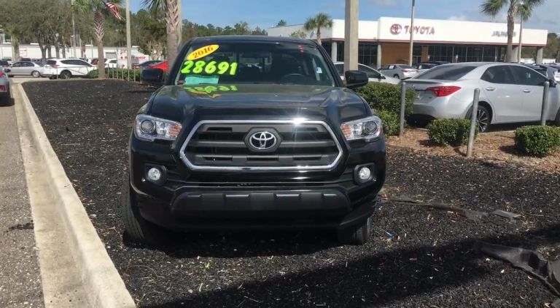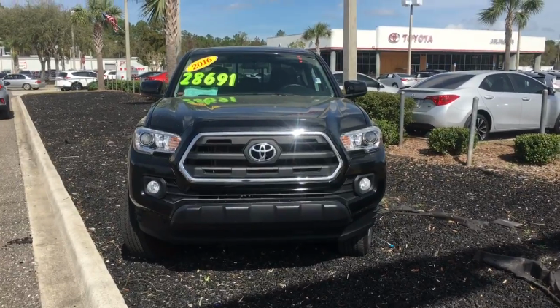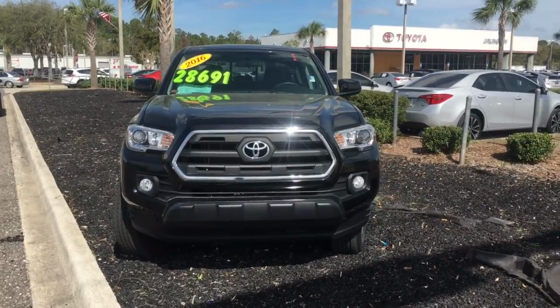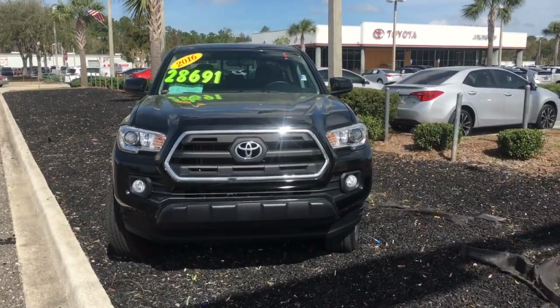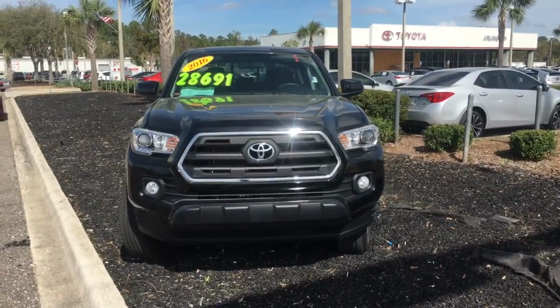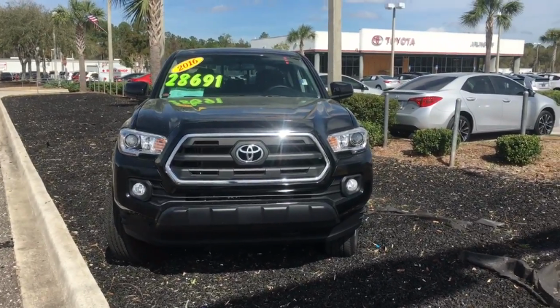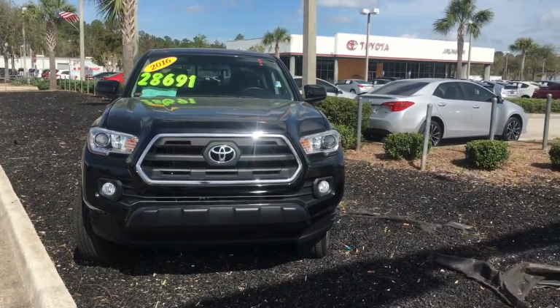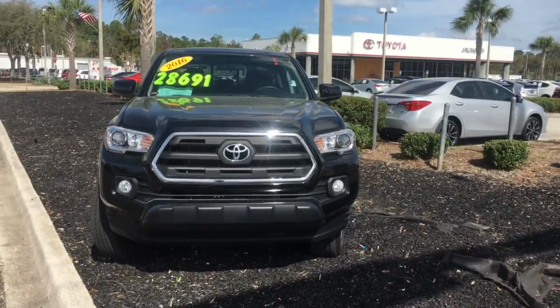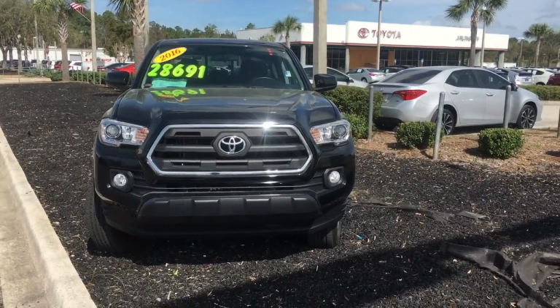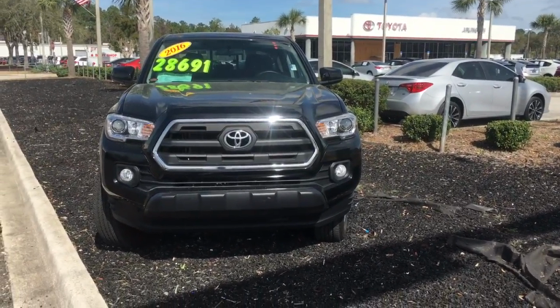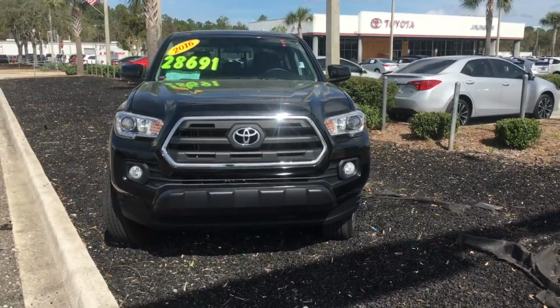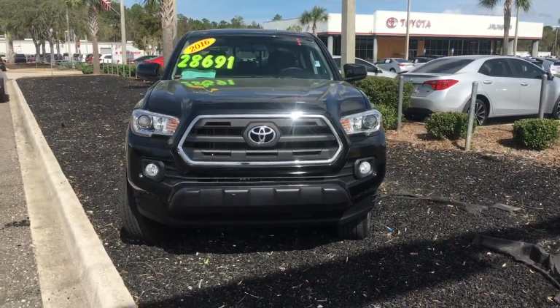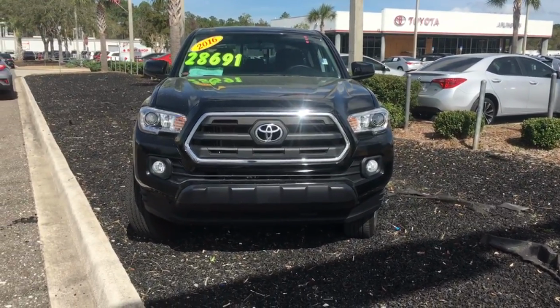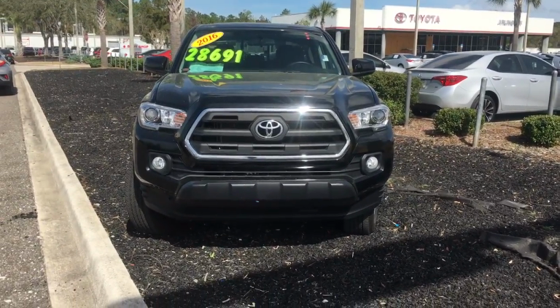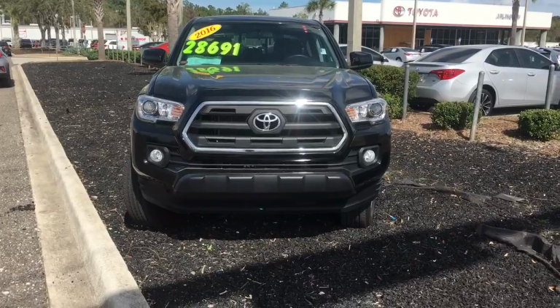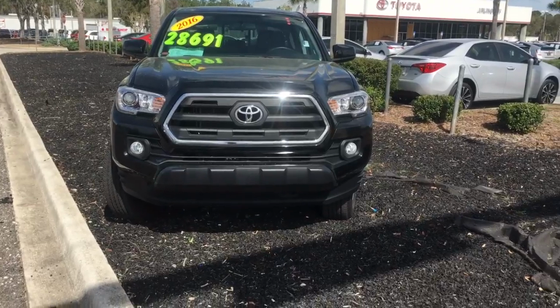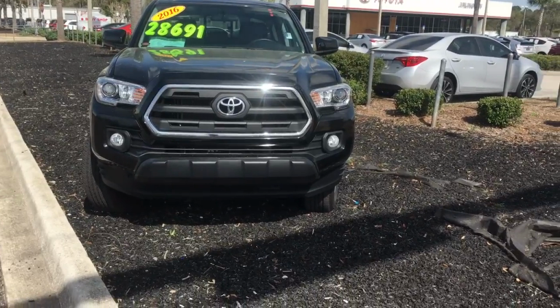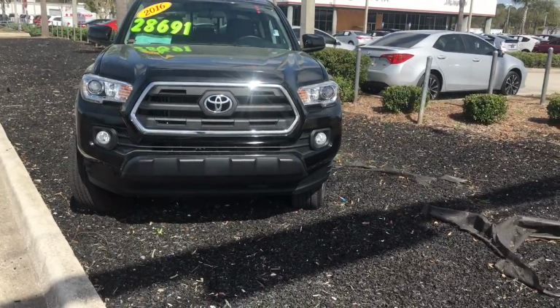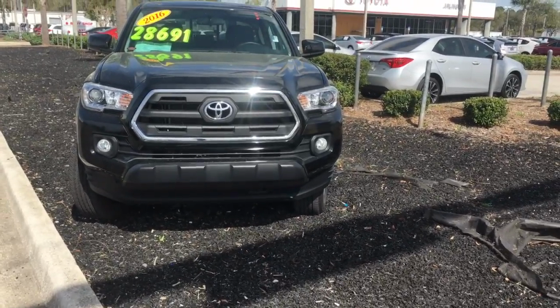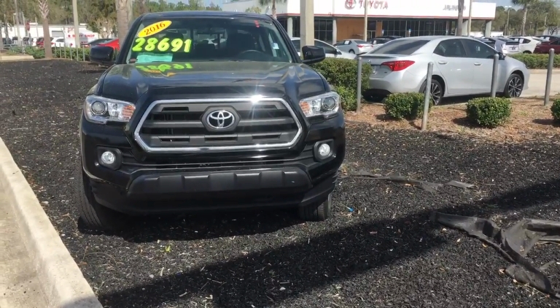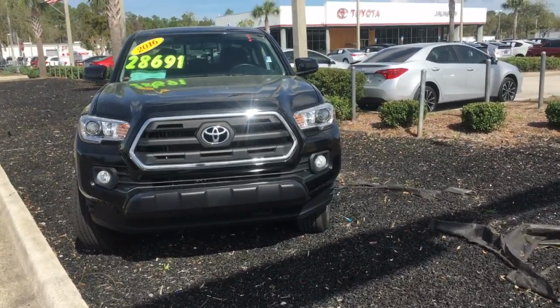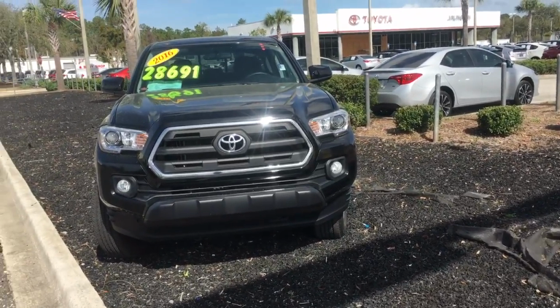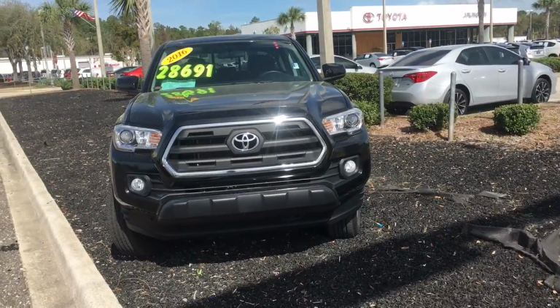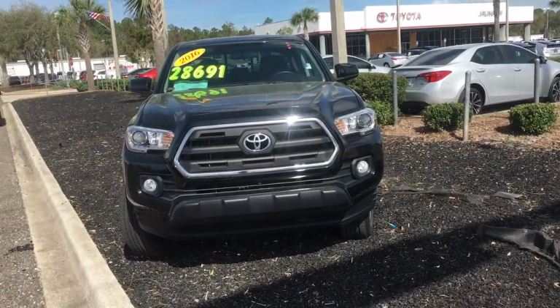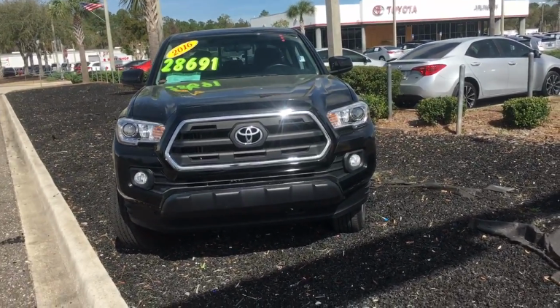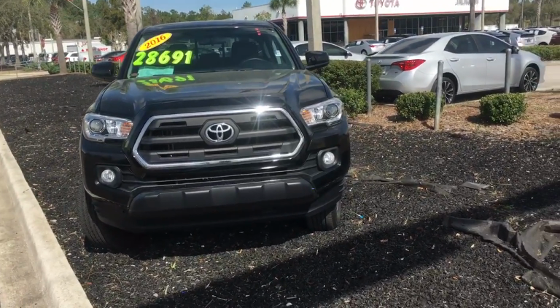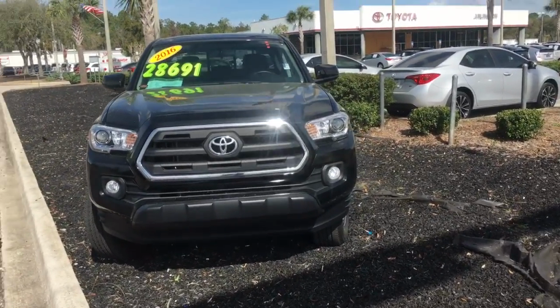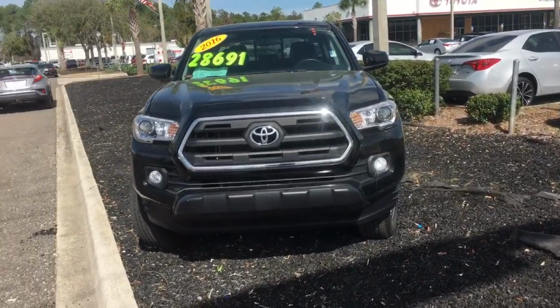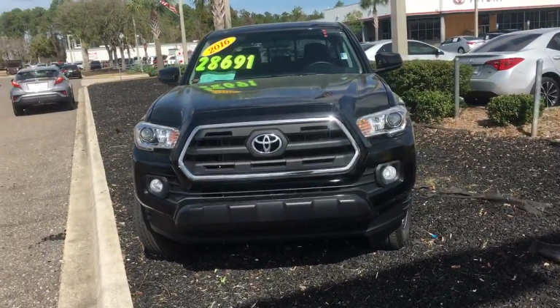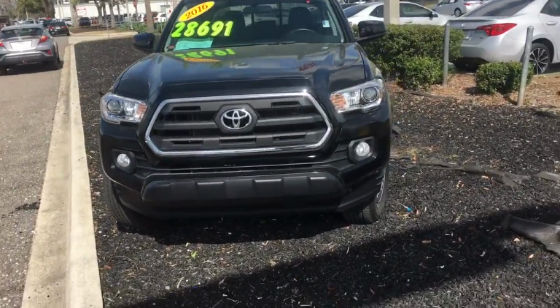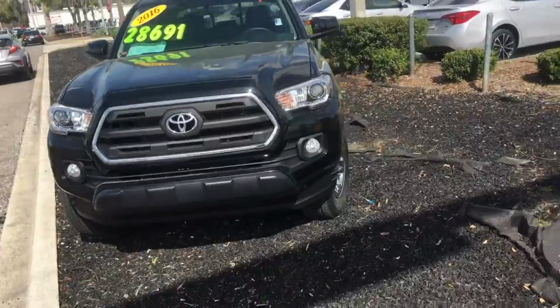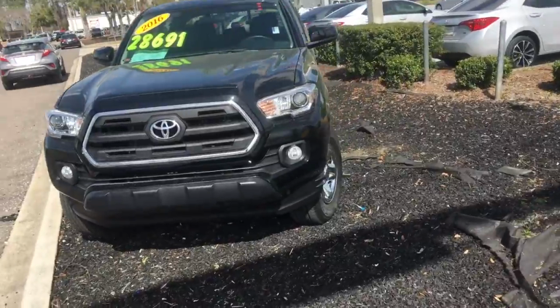Hey Dave, it's Lewis Allen over at Arlington Toyota. I want to give you a quick snapshot video of the 2016 Toyota Tacoma. It is here in stock, ready to test drive.